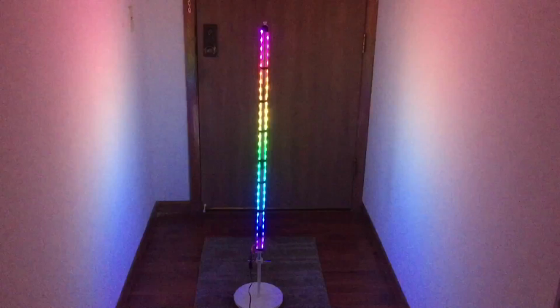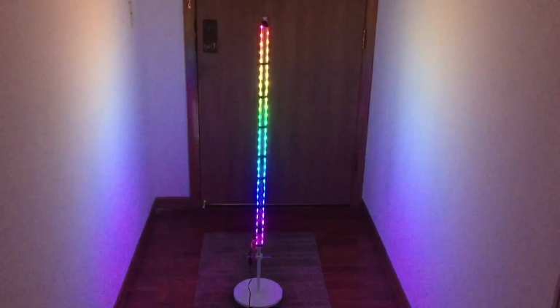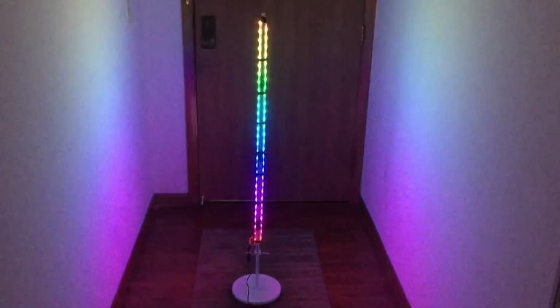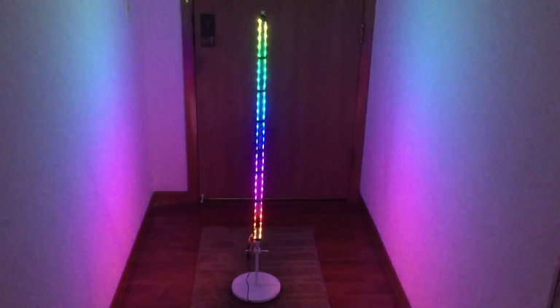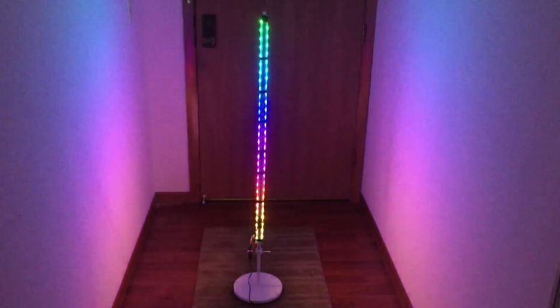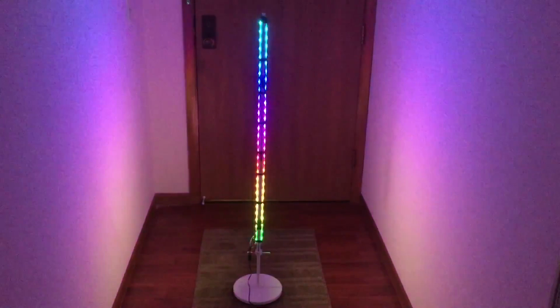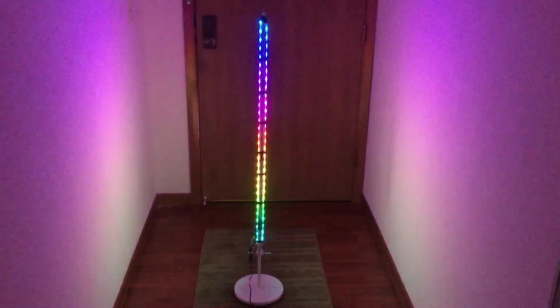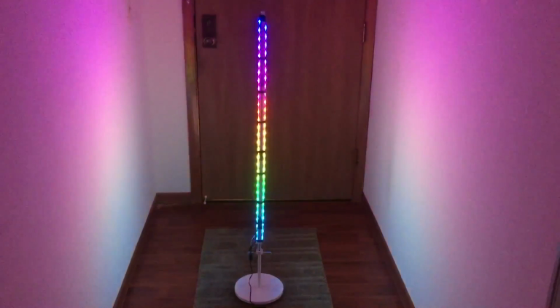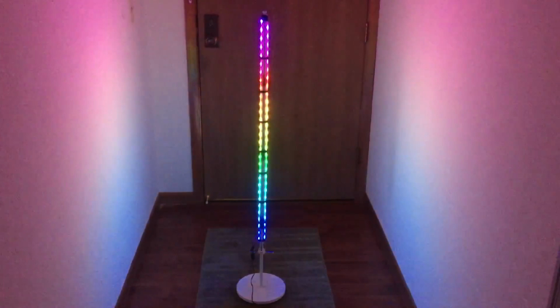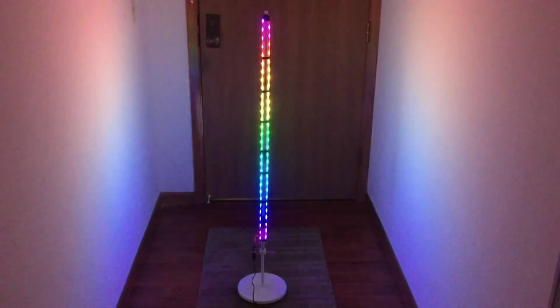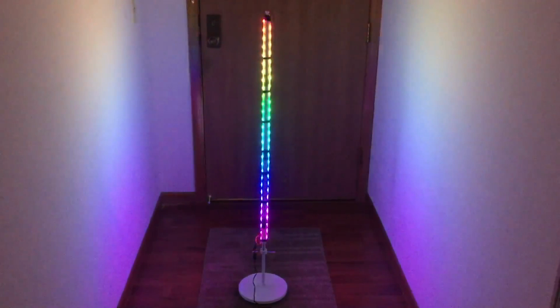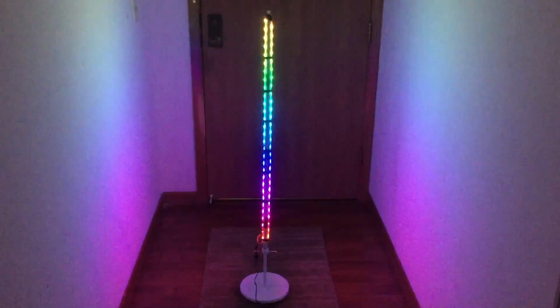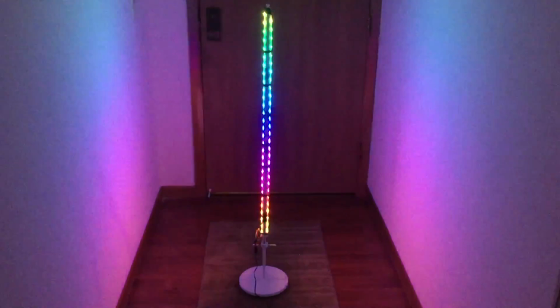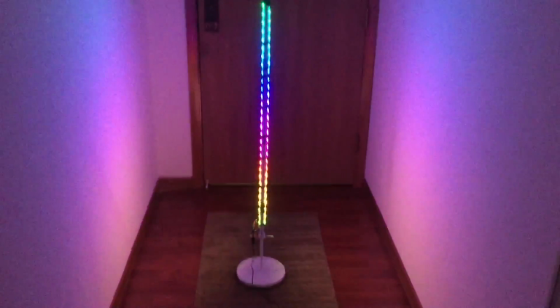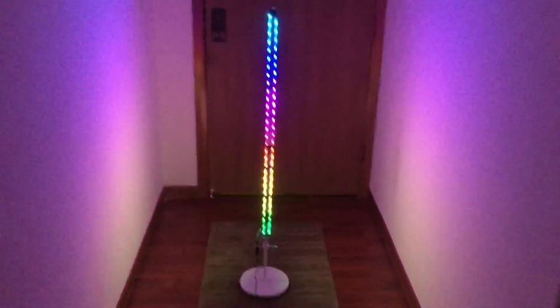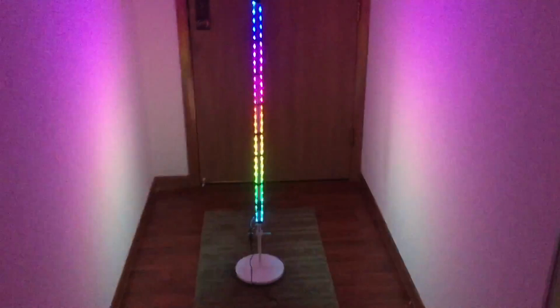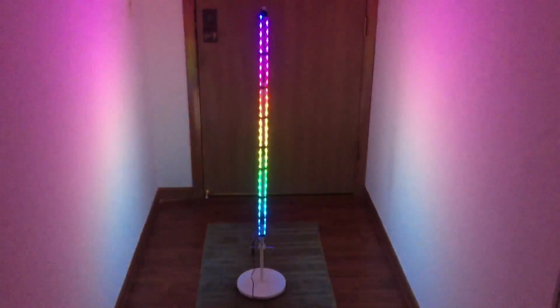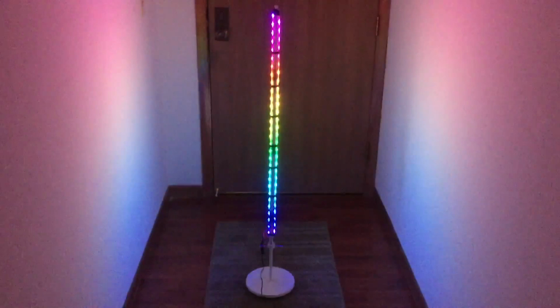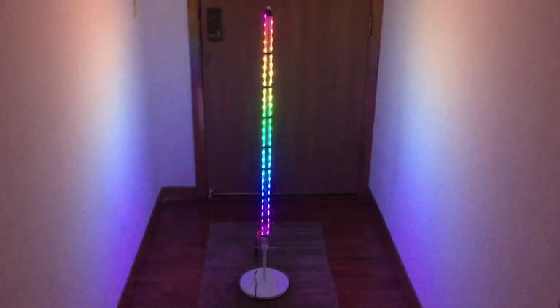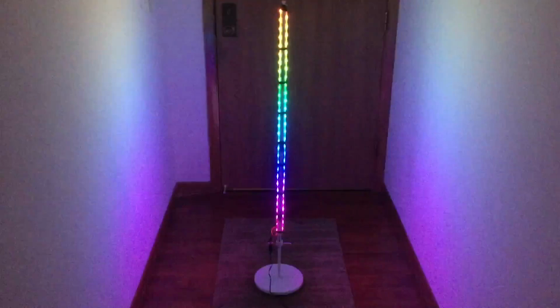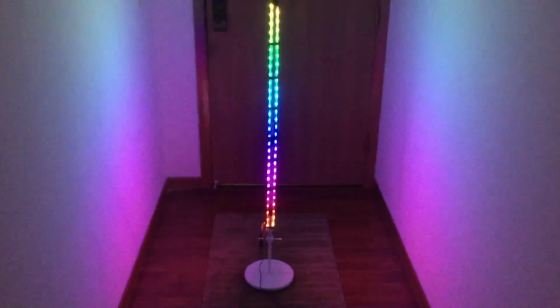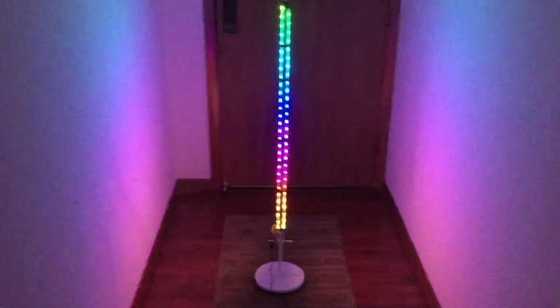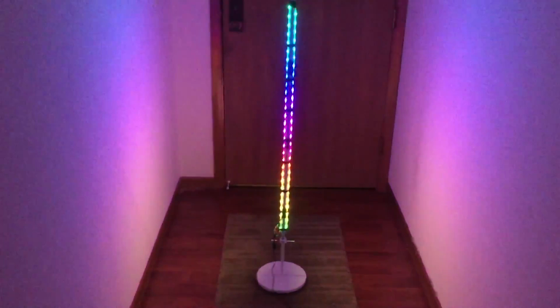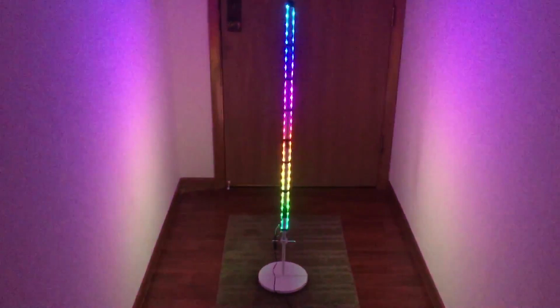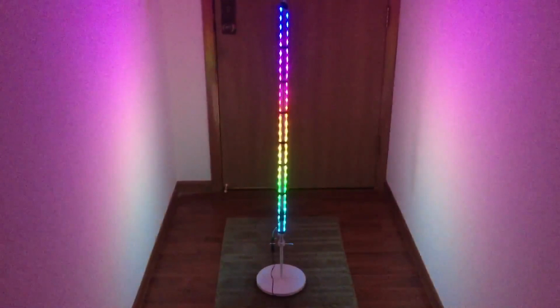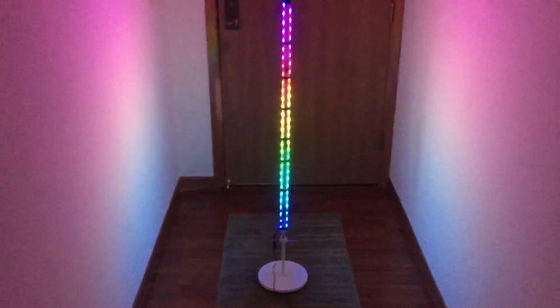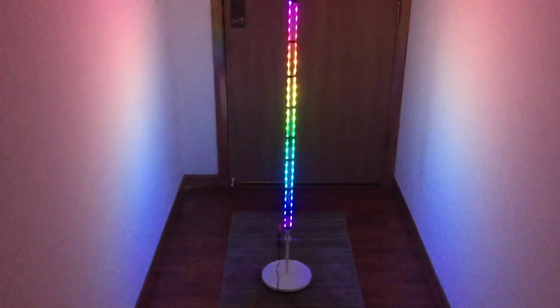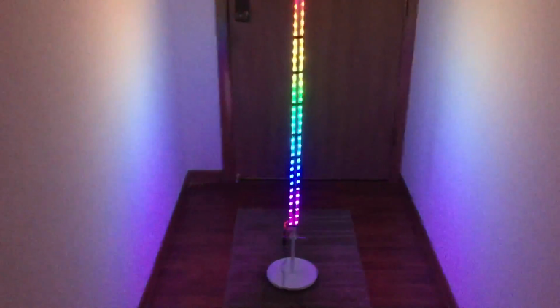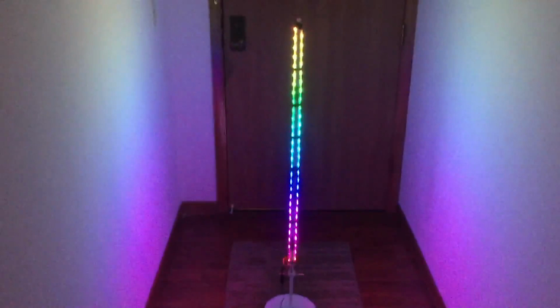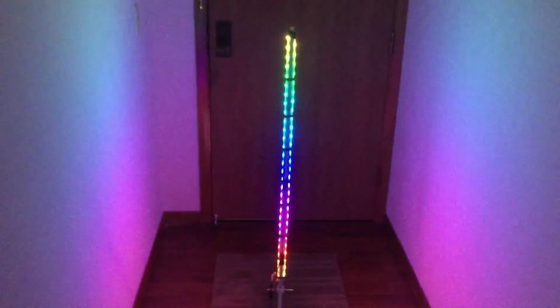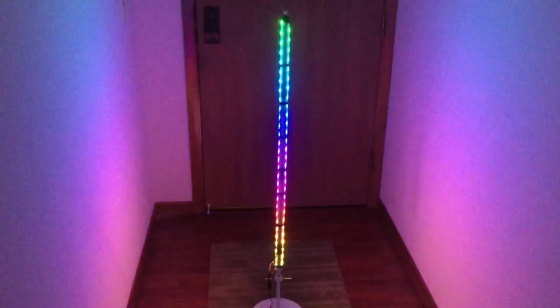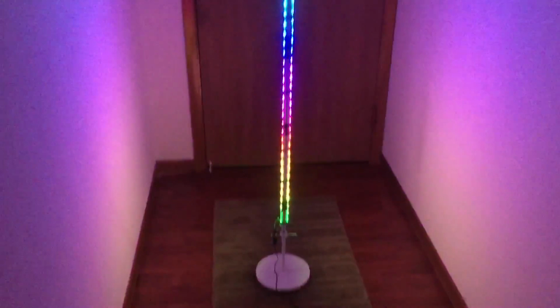This is my Ikea RGB strip hack for a lamp. It's a suffelti, suffleta — I don't know how to pronounce this Ikea stuff. Anyway, you can check it out. This is it without the cover.